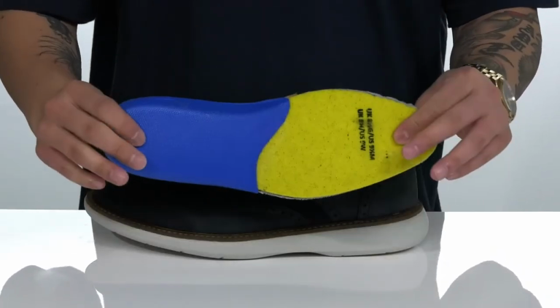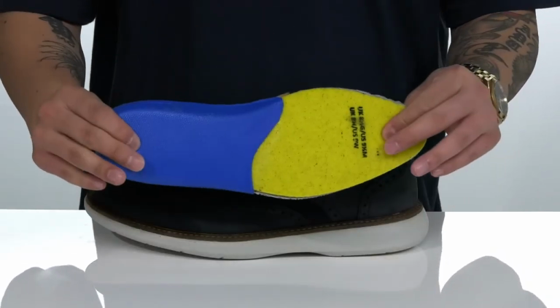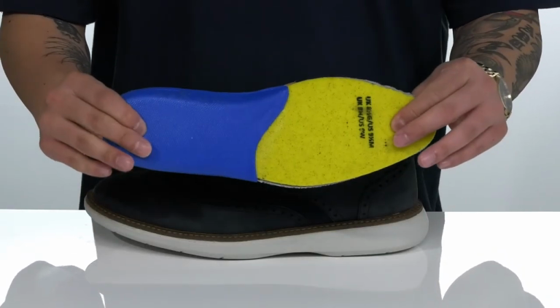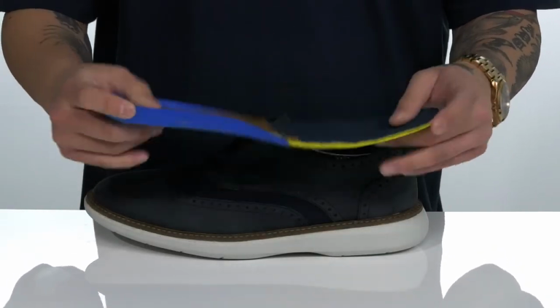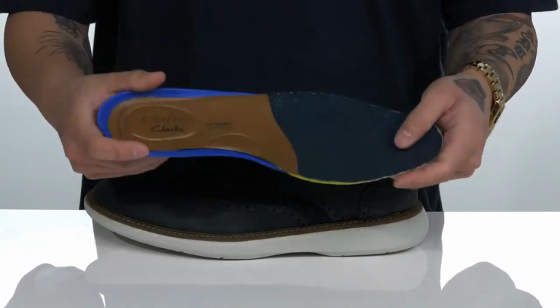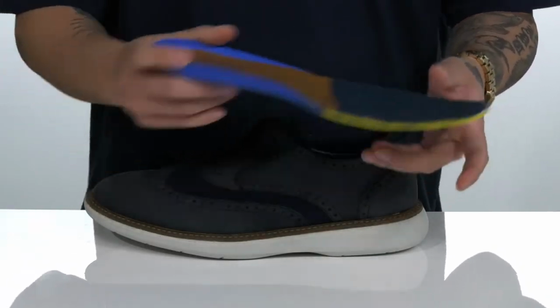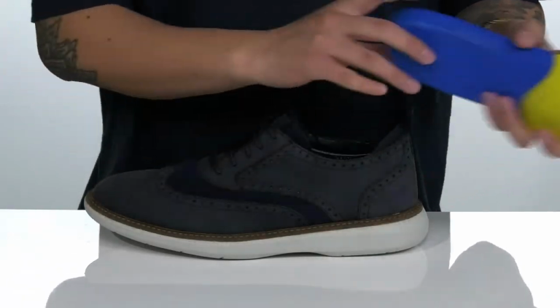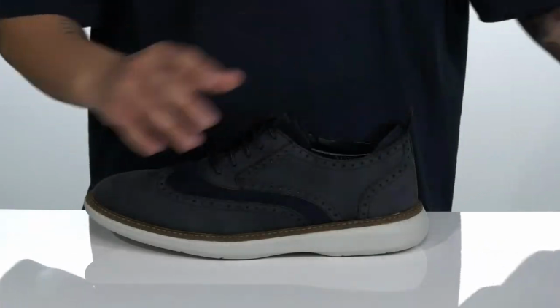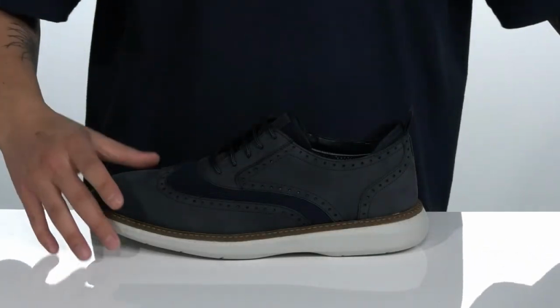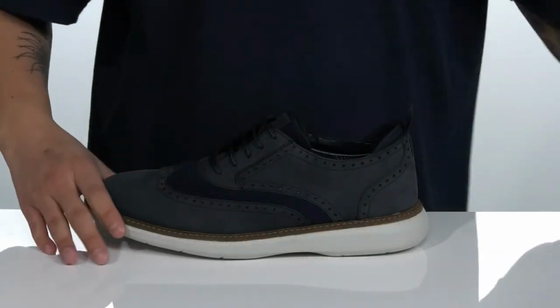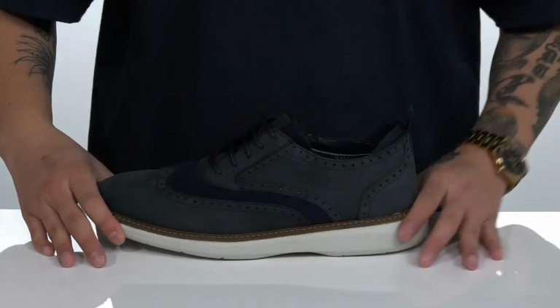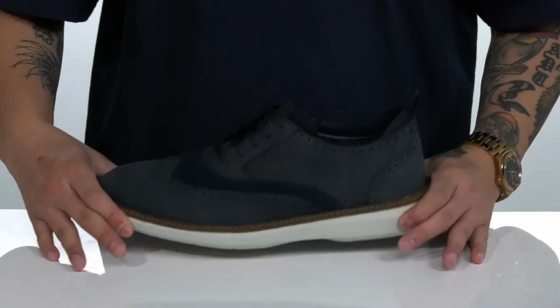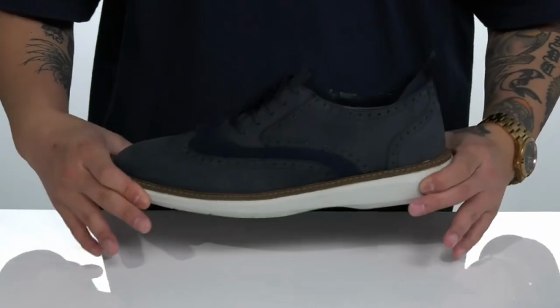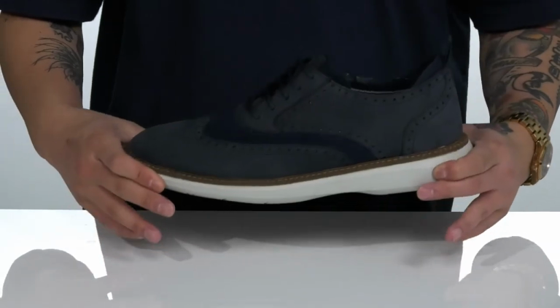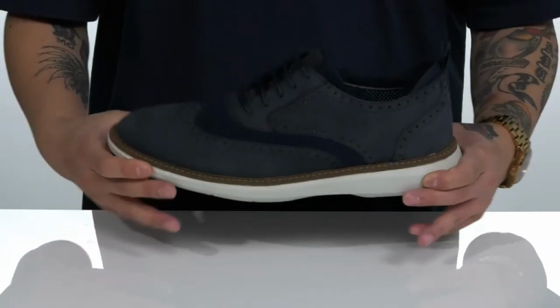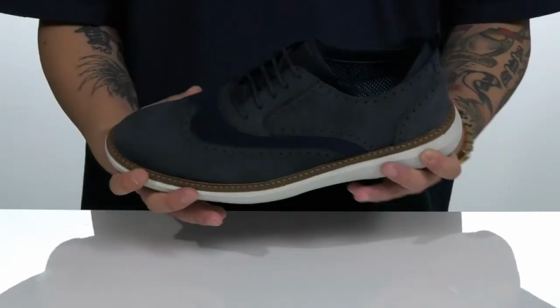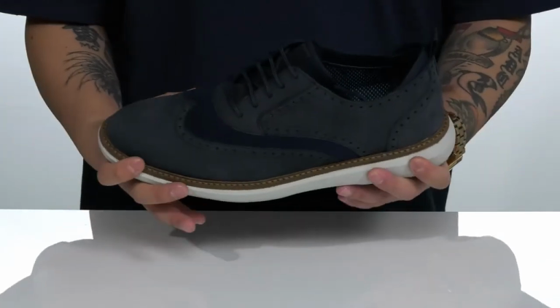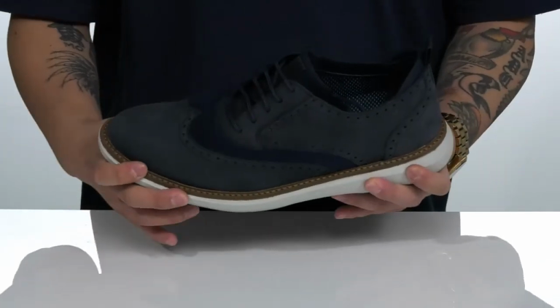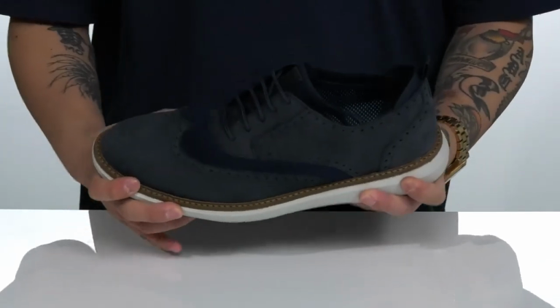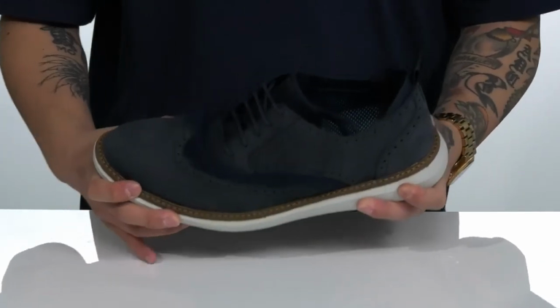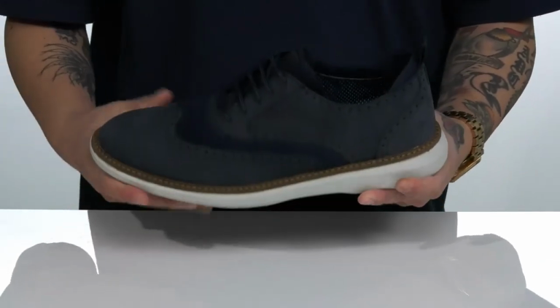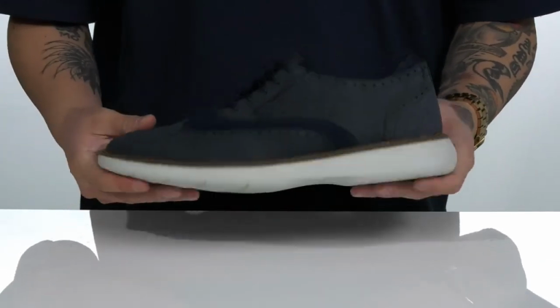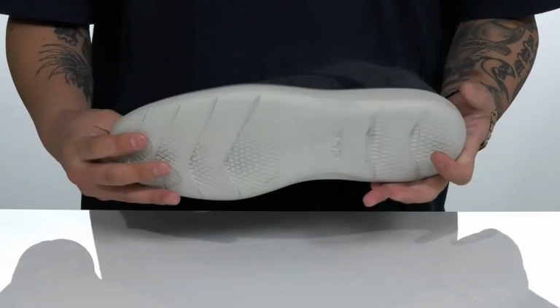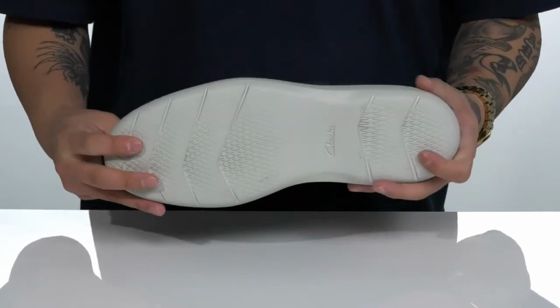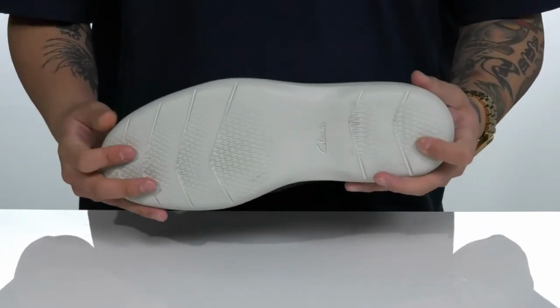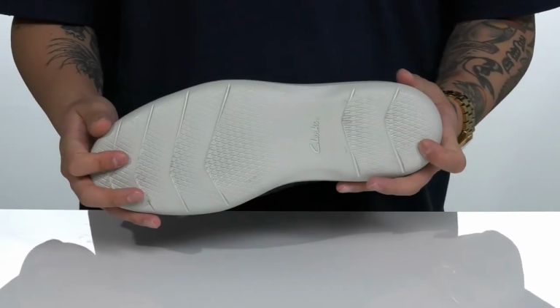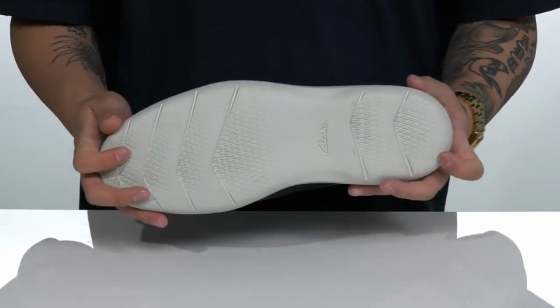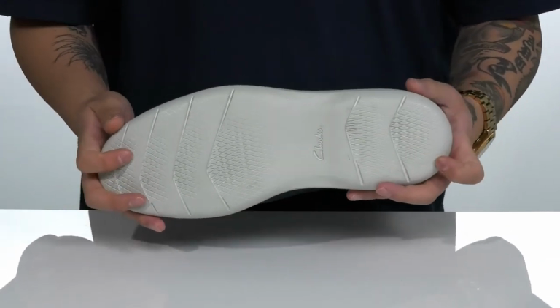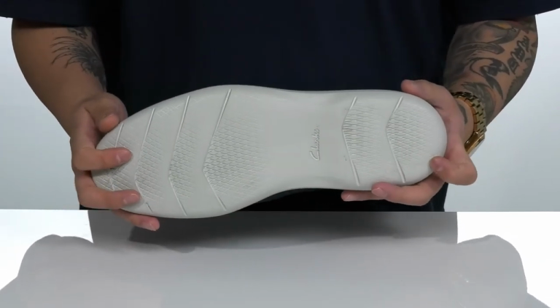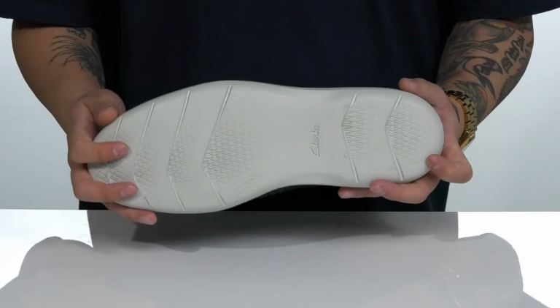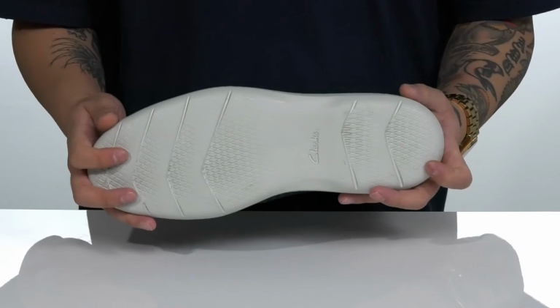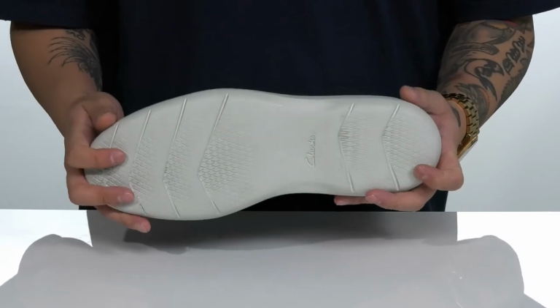Works well with the lightweight shock-absorbing foam on the midsole. The shoe itself has a sturdy build and sits on top of a textured synthetic outsole to keep you stable.